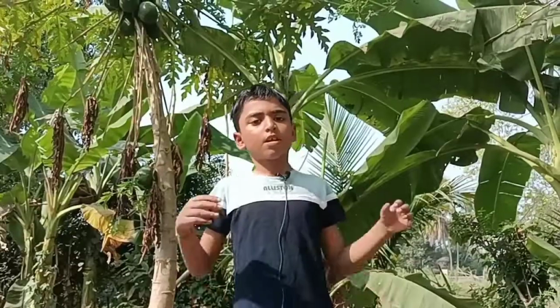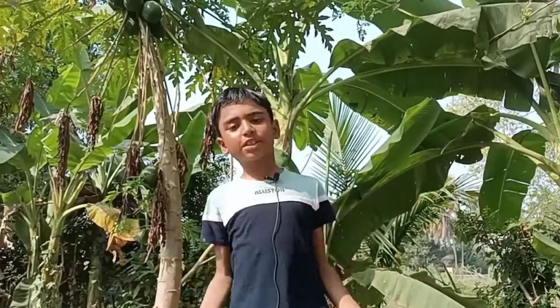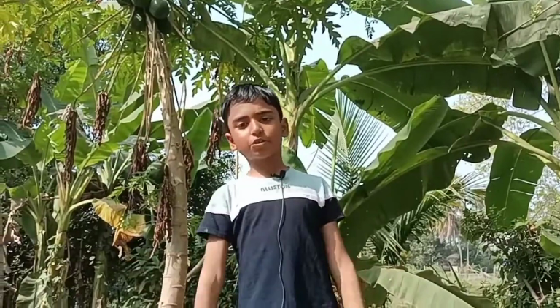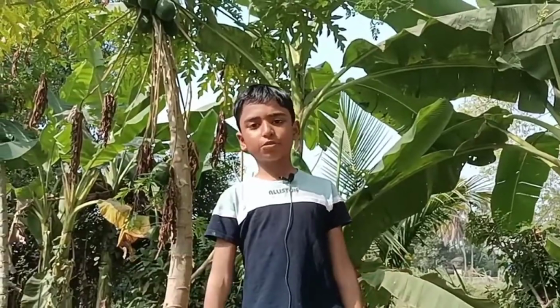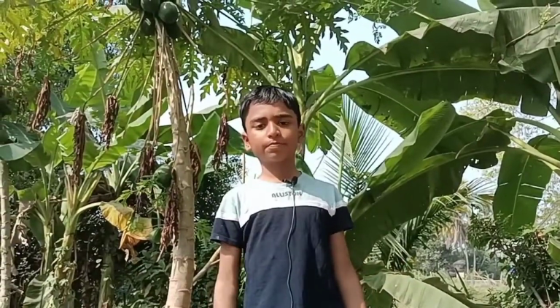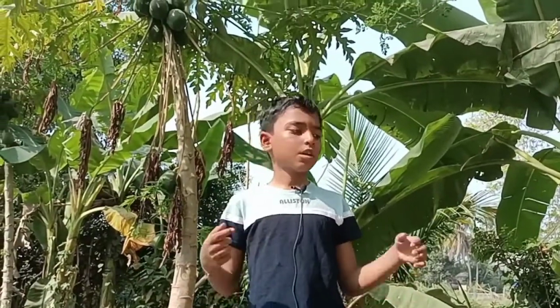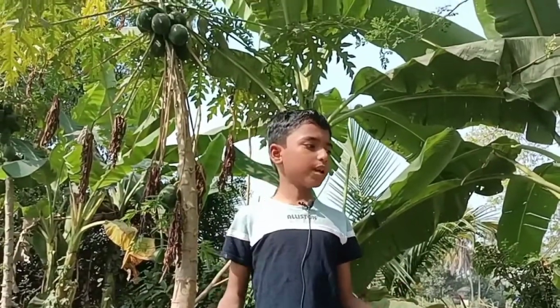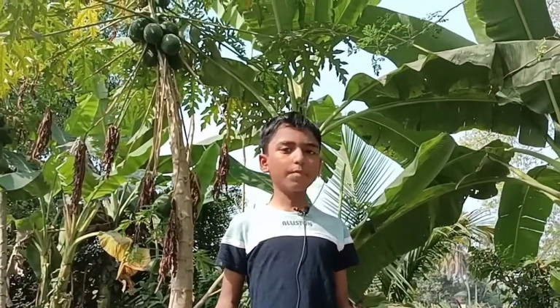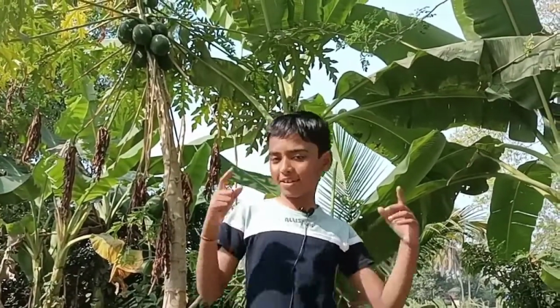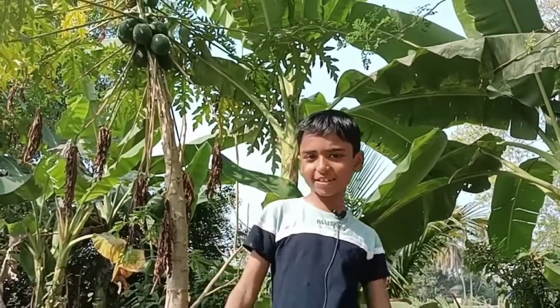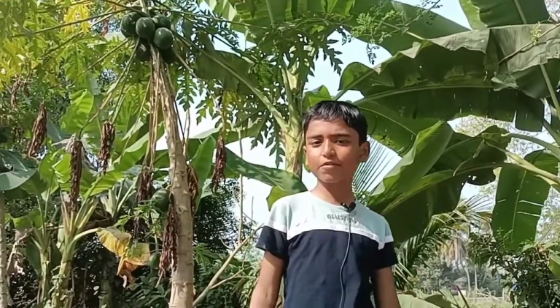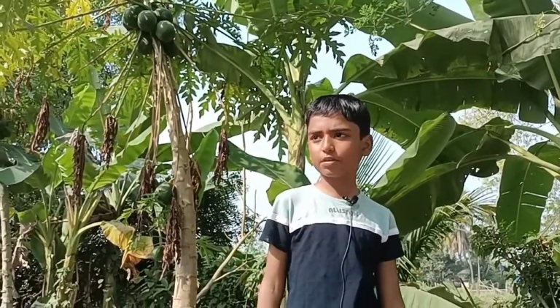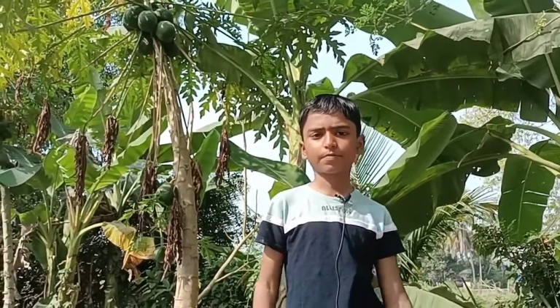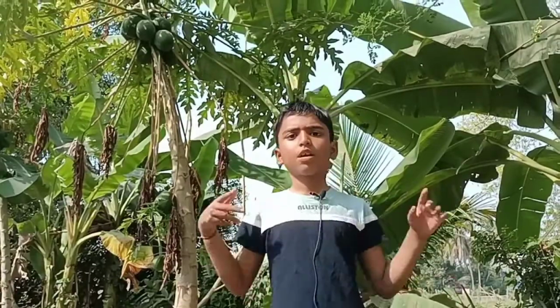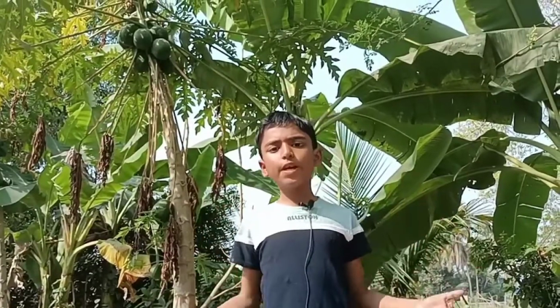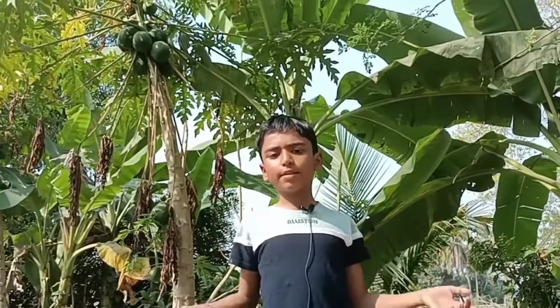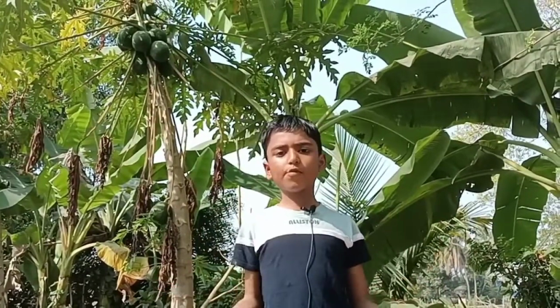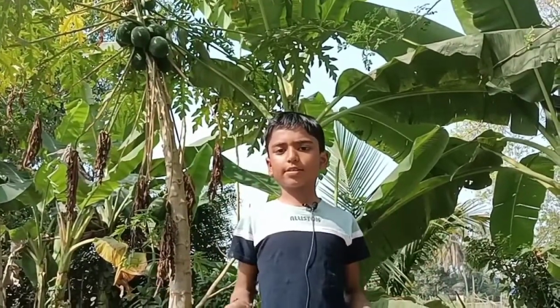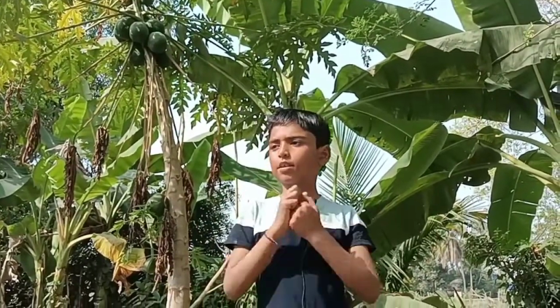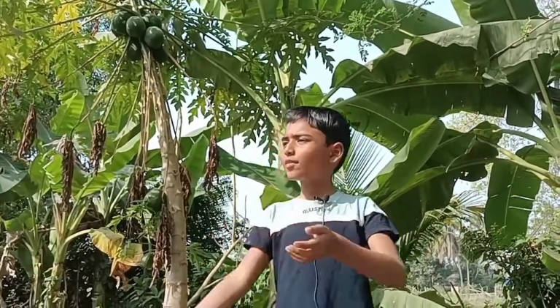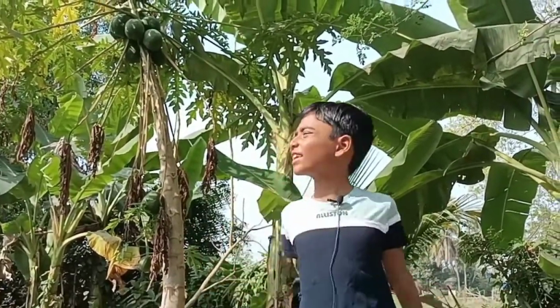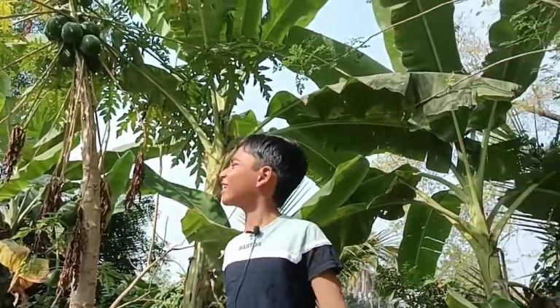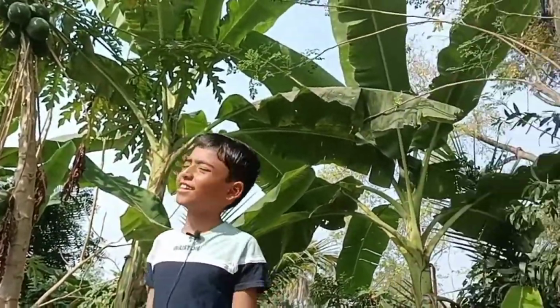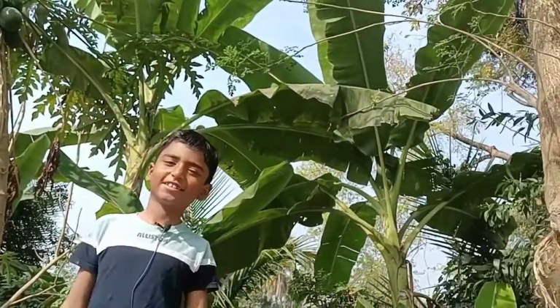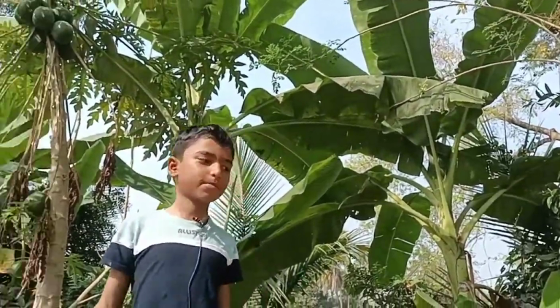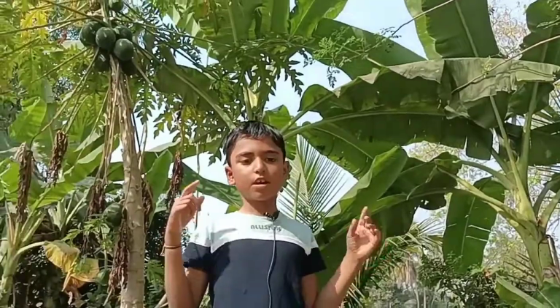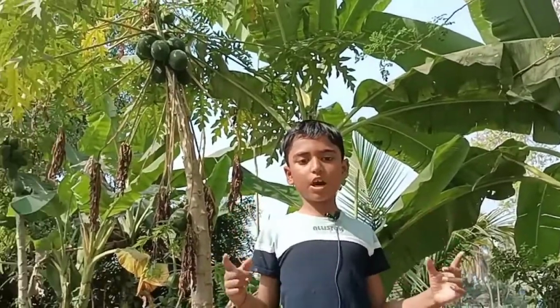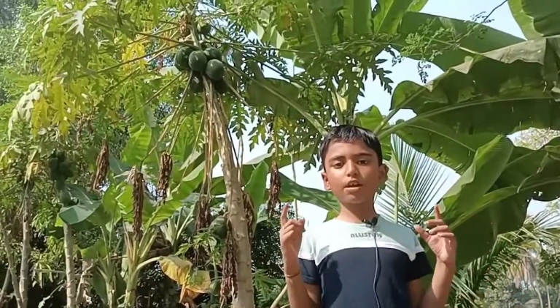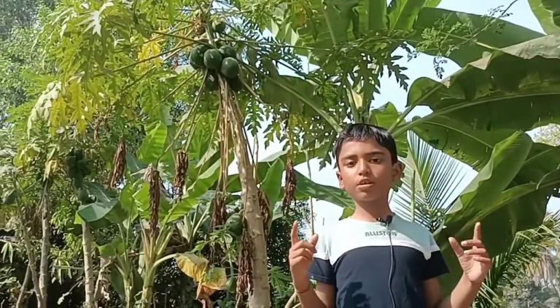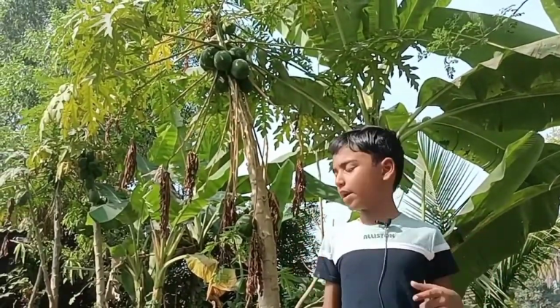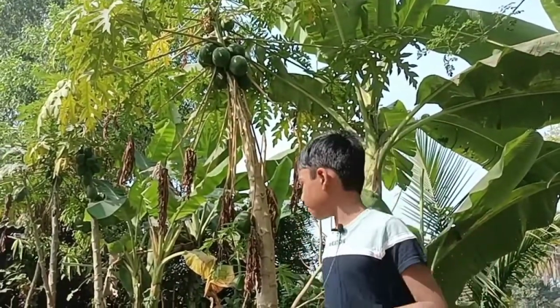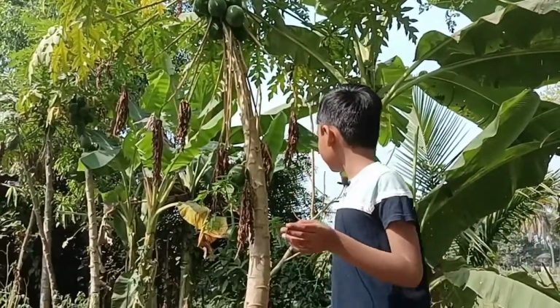Namaskar, dosto! Today, we will make an interesting flute. We are in my village where there is greenery everywhere. Now, we are going to my papaya tree.